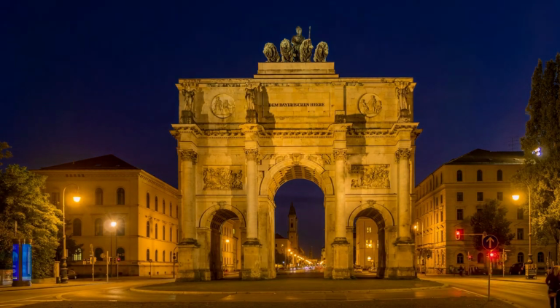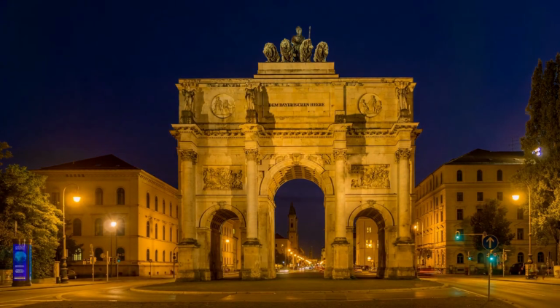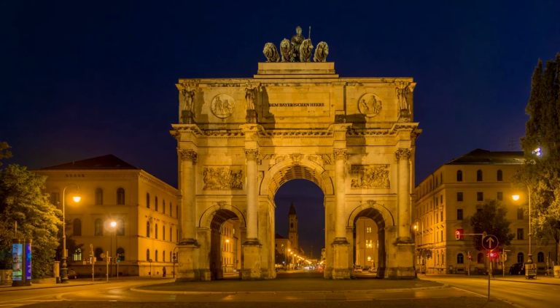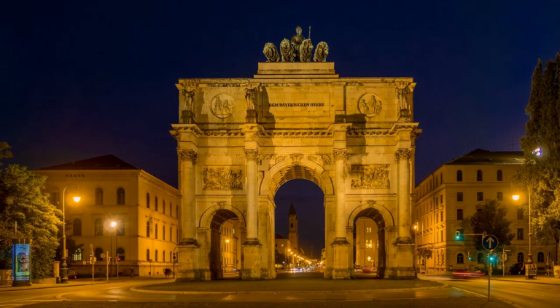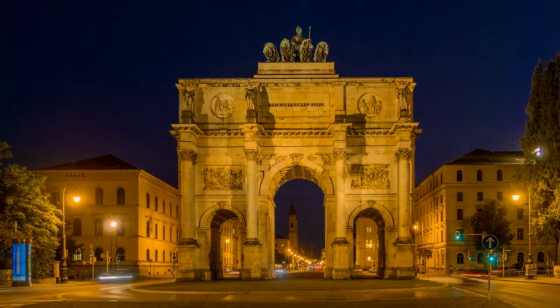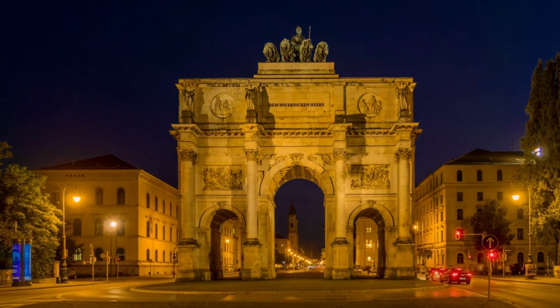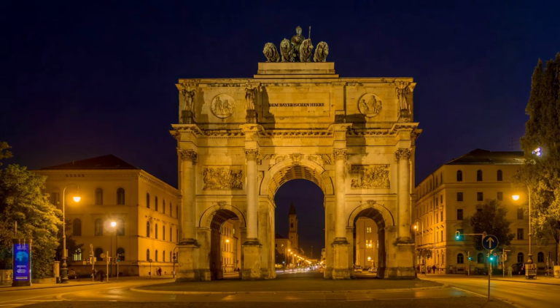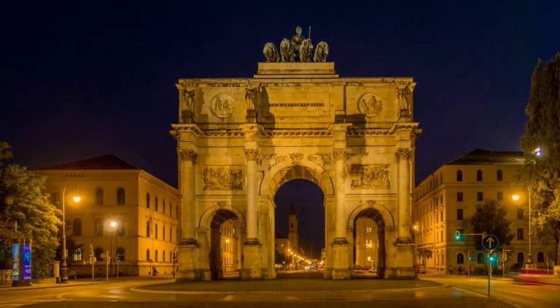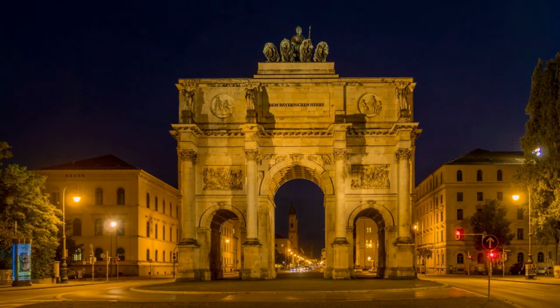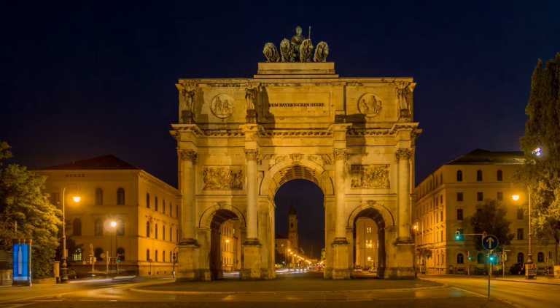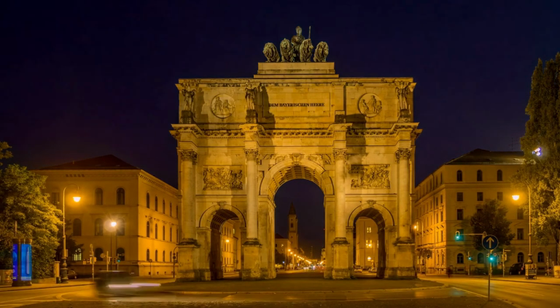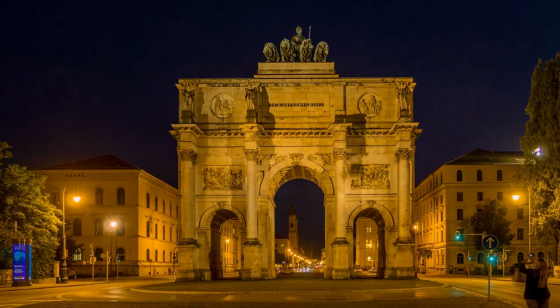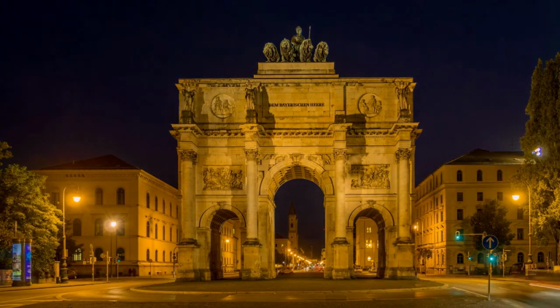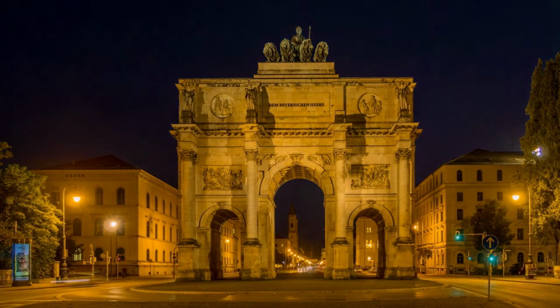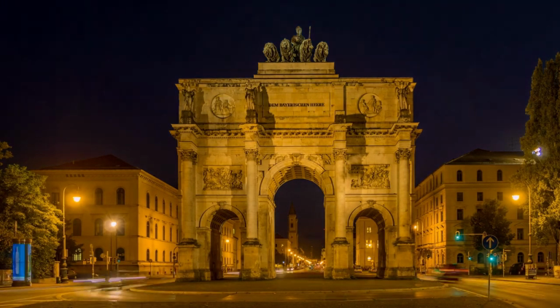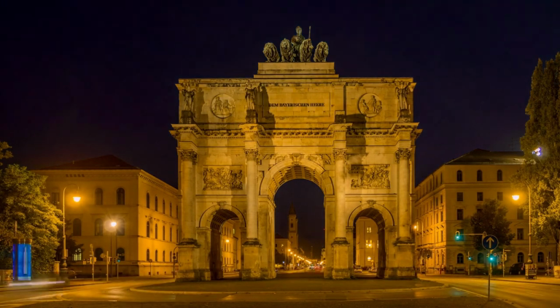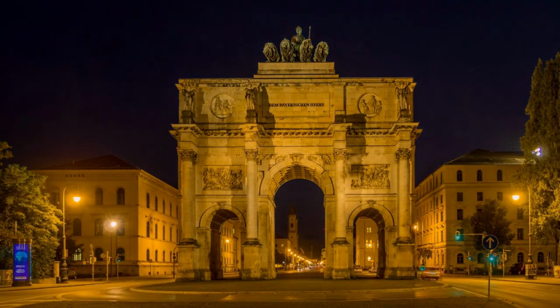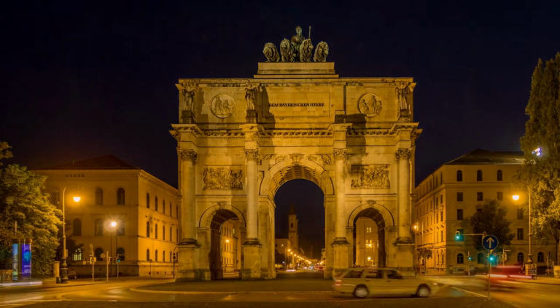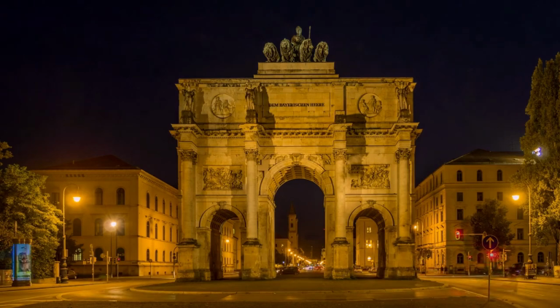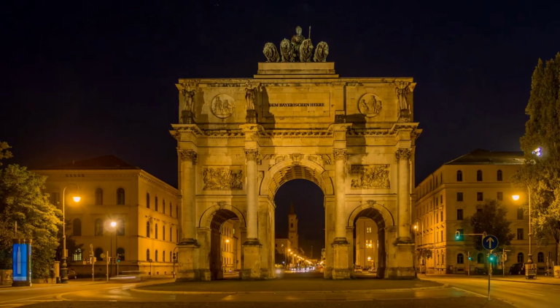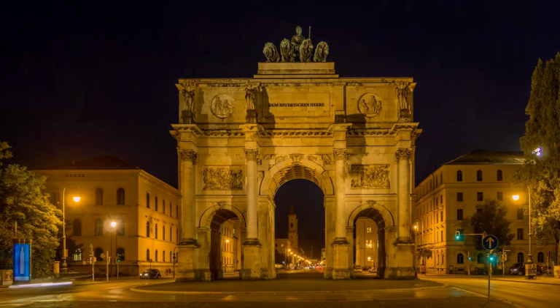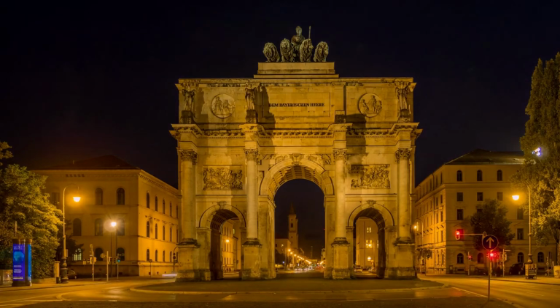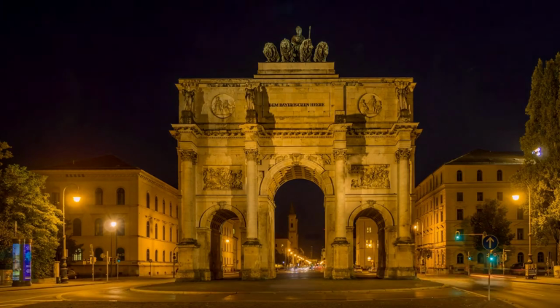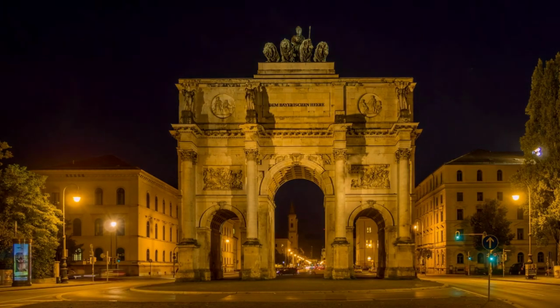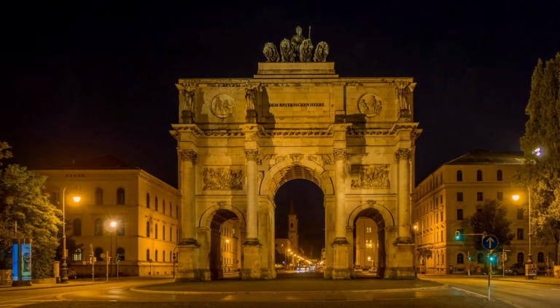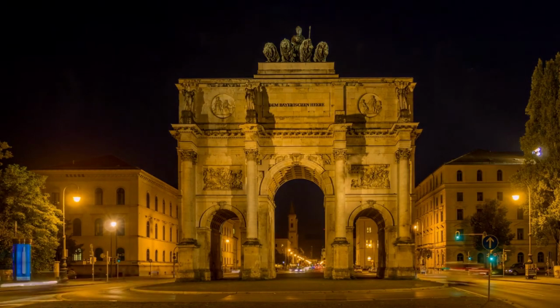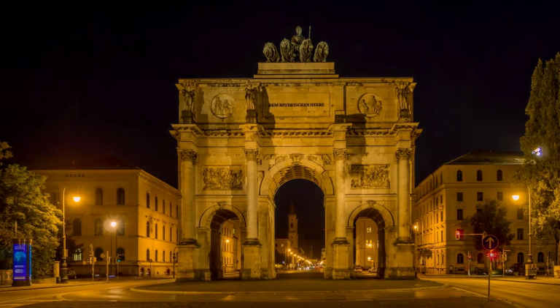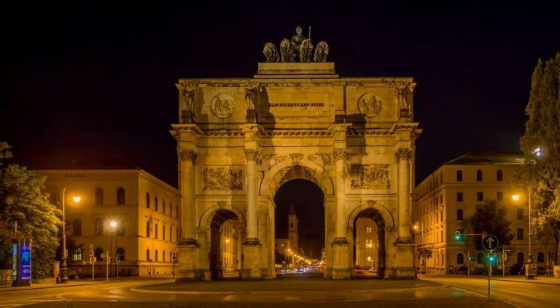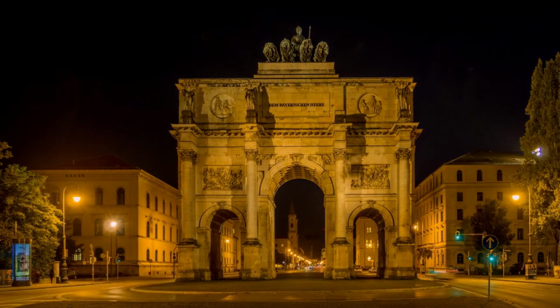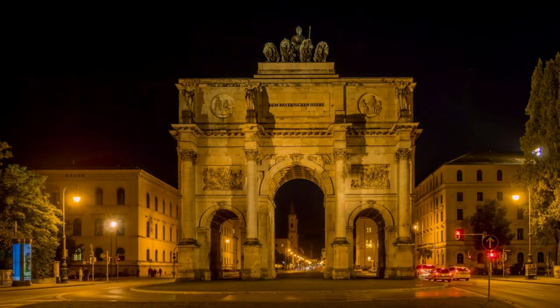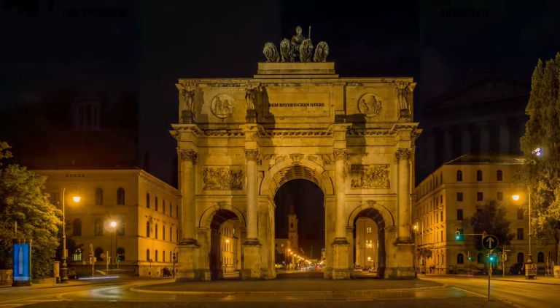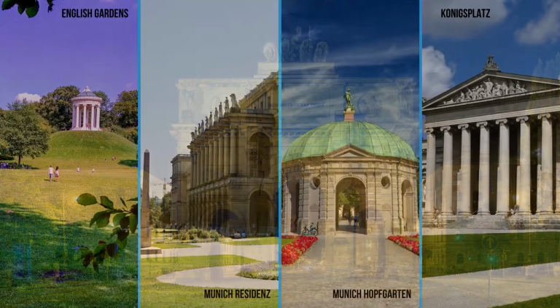At night, the monument is illuminated wonderfully, and you can almost imagine those triumphant Bavarian troops from the Franco-German war marching beneath the arches into the city.